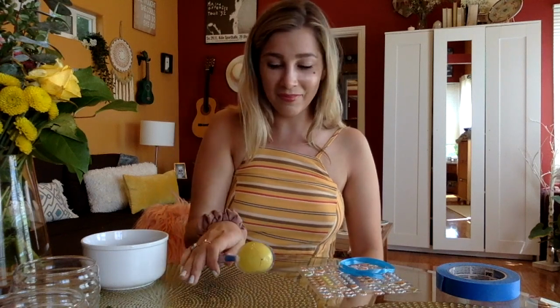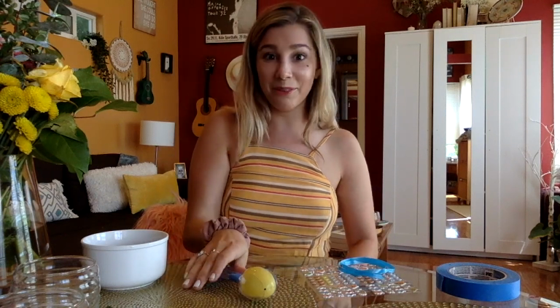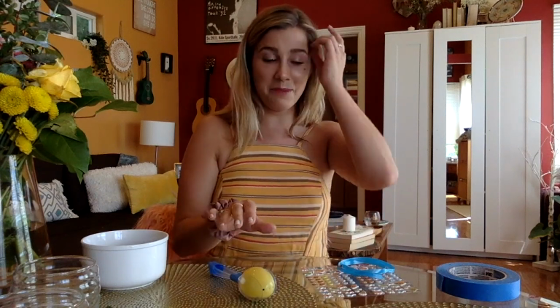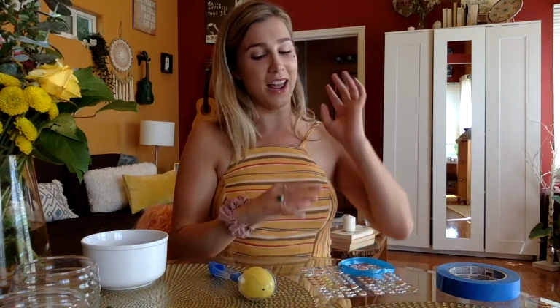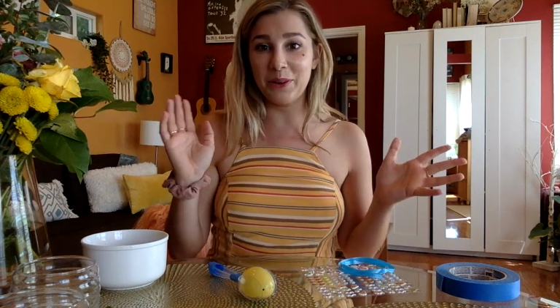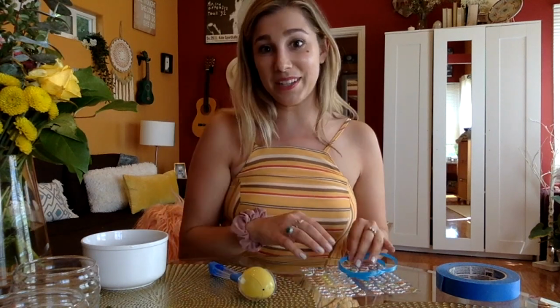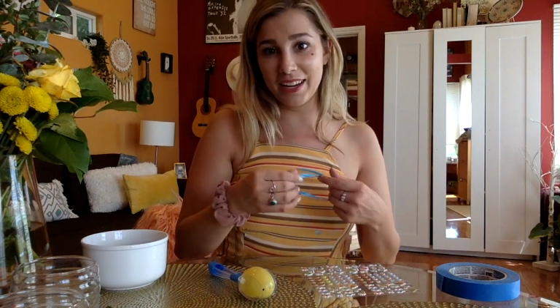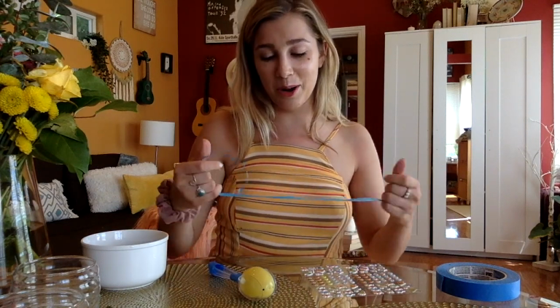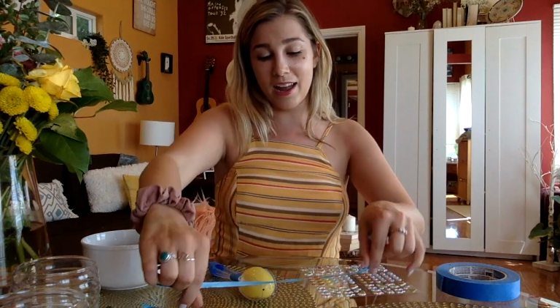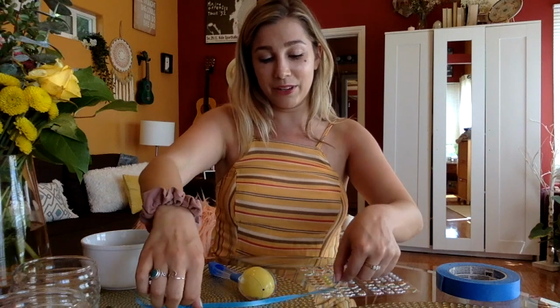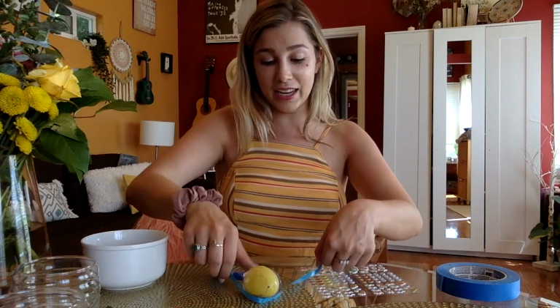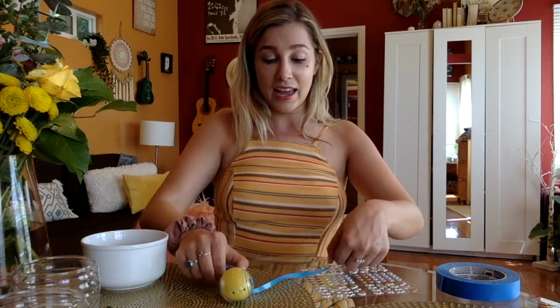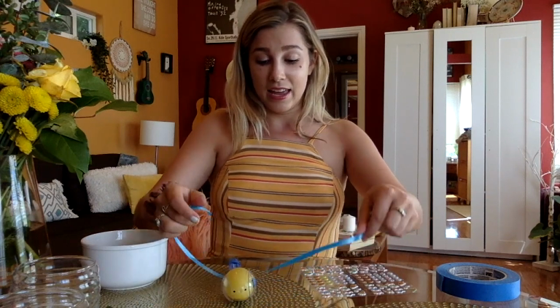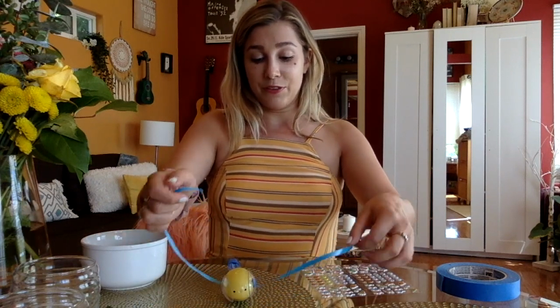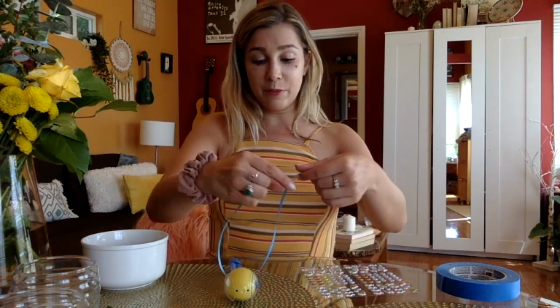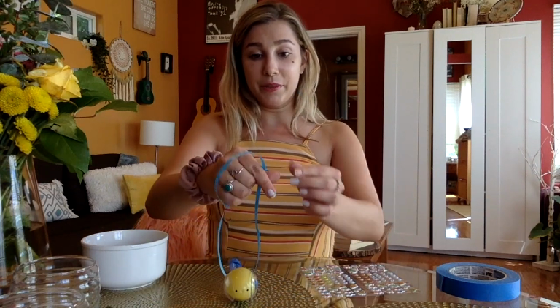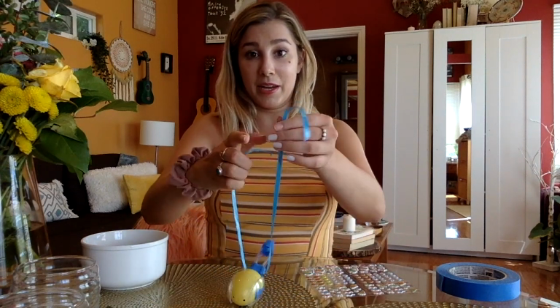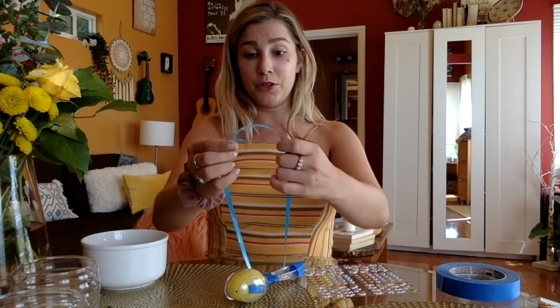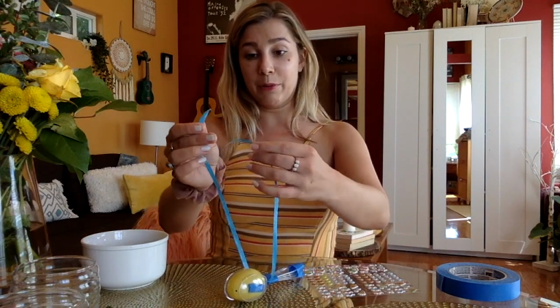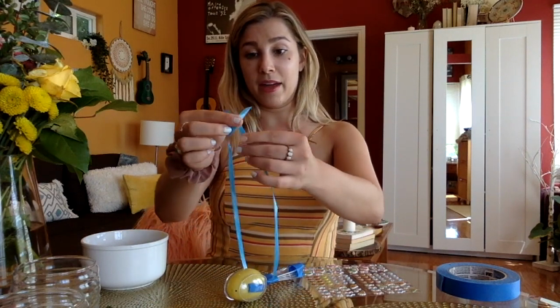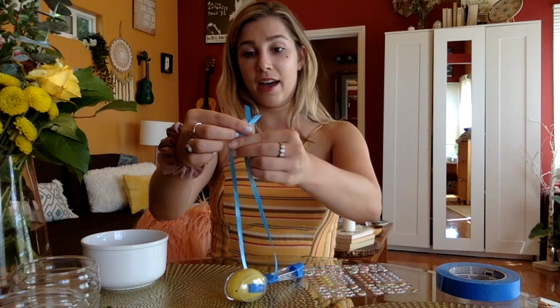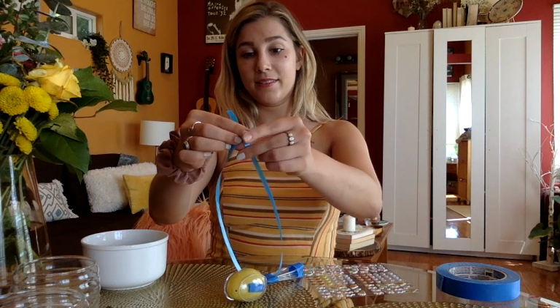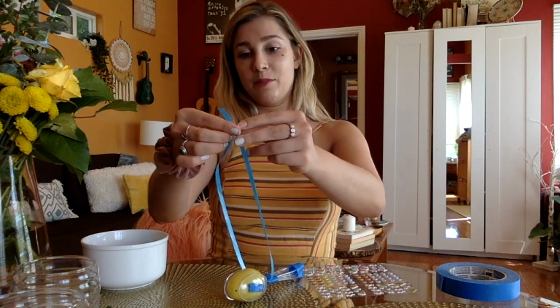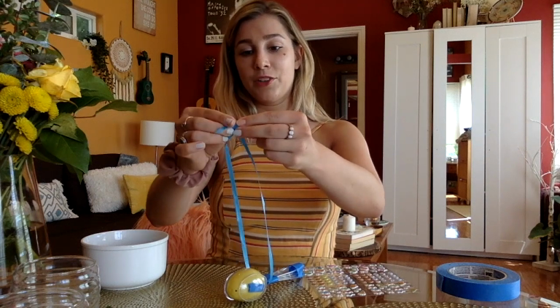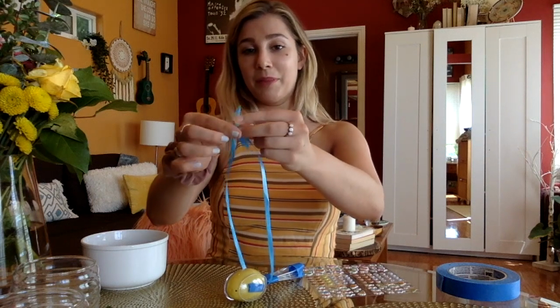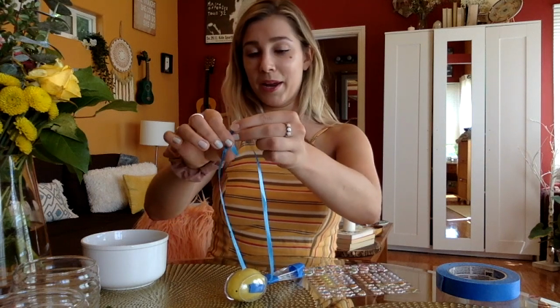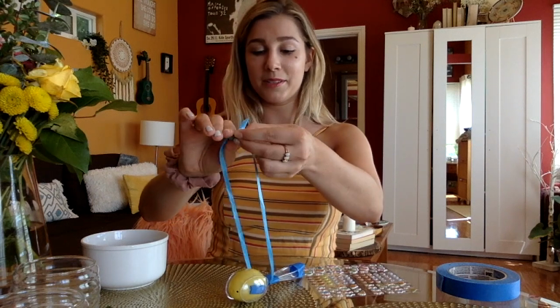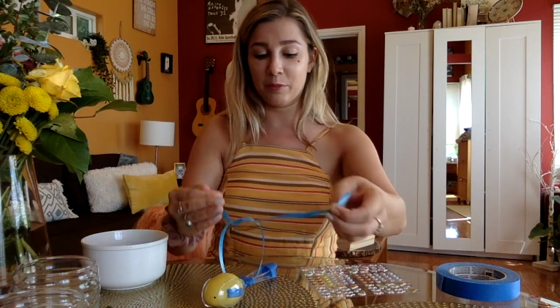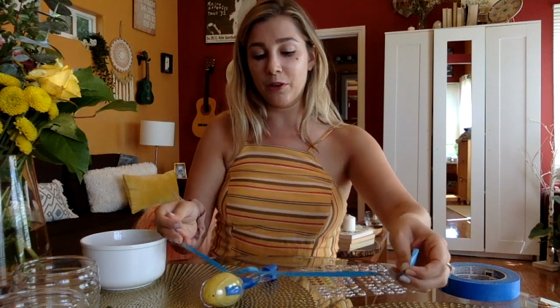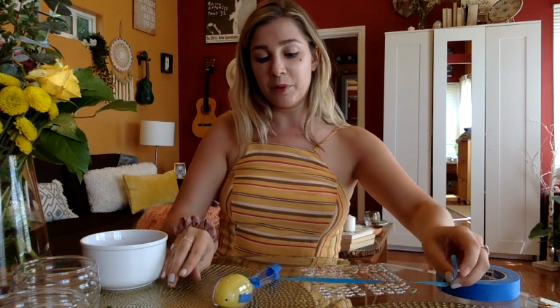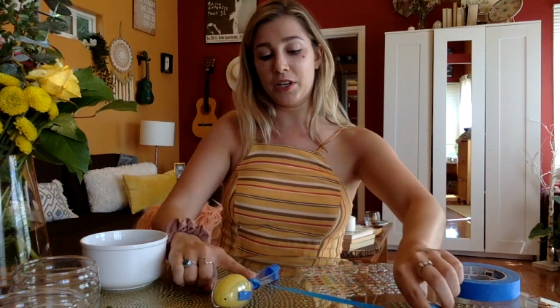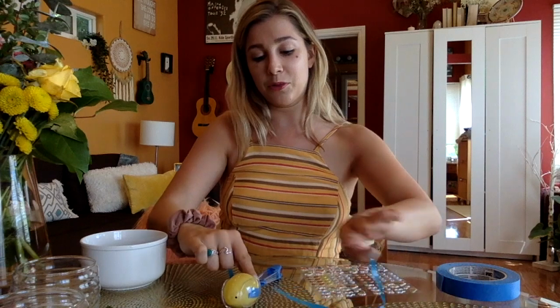Now for the fun part — you're going to decorate your maraca however you'd like. If you have the materials to make two, I would recommend that. Maracas should be played in pairs — our beautiful percussion instrument.